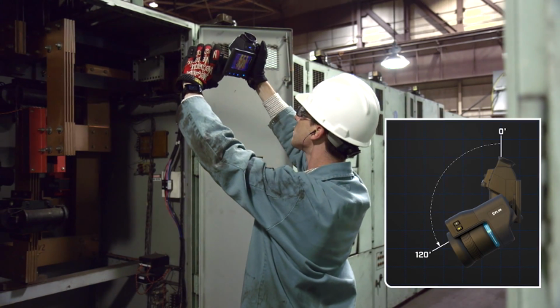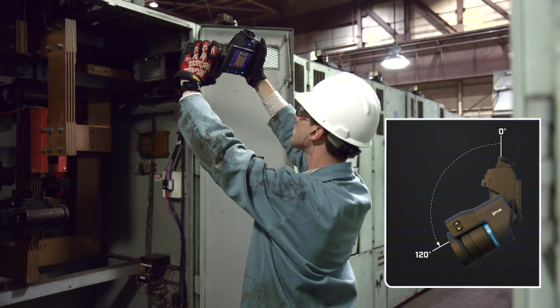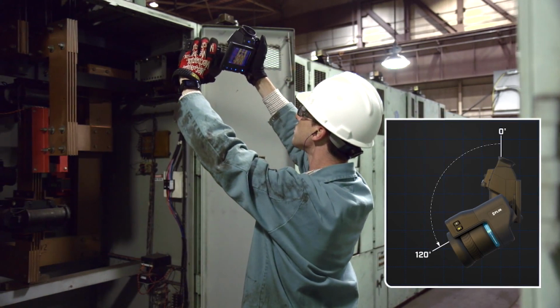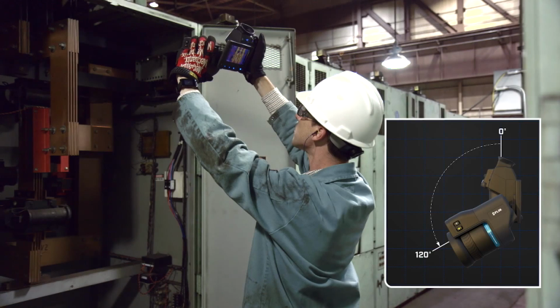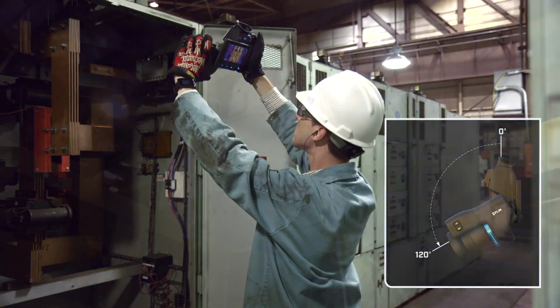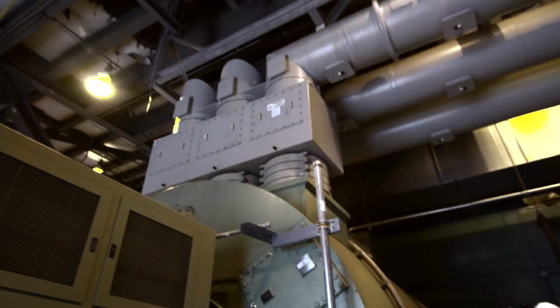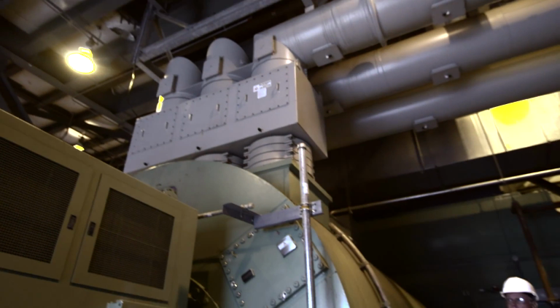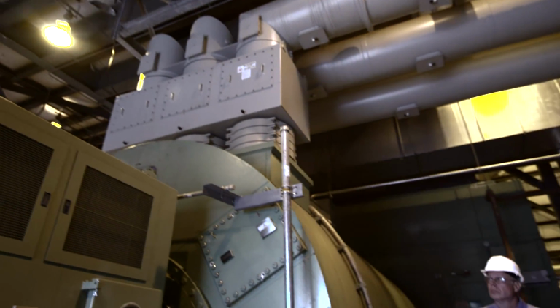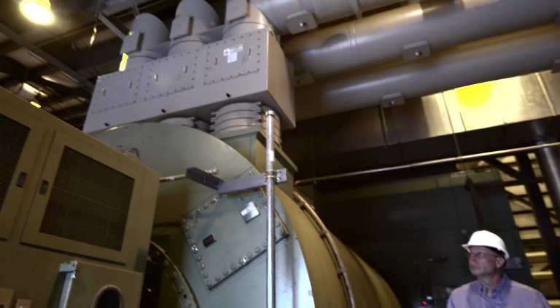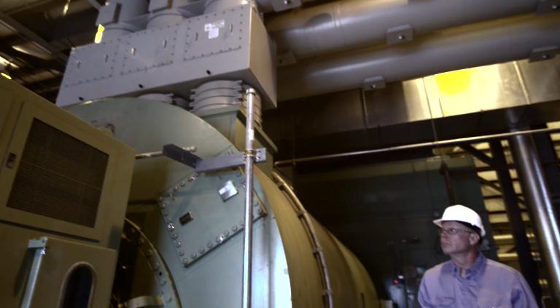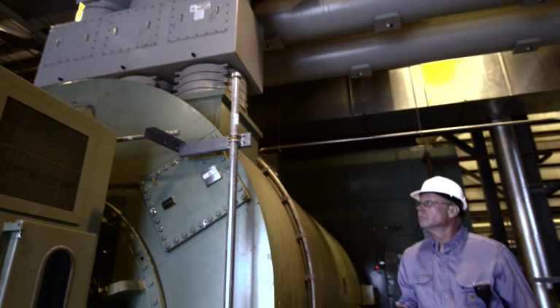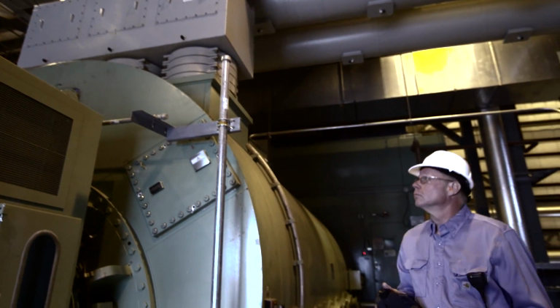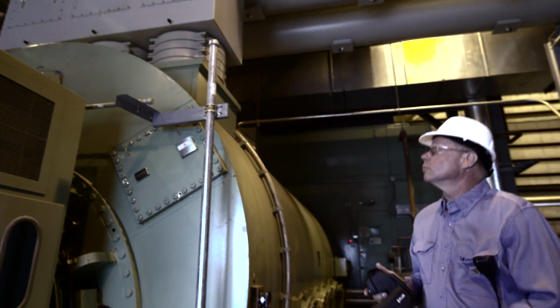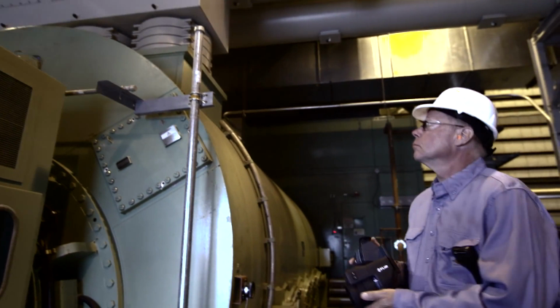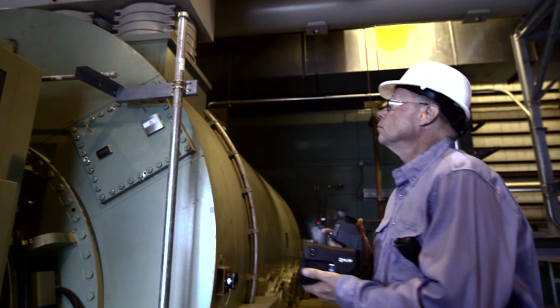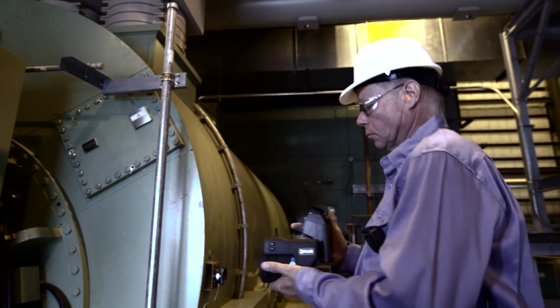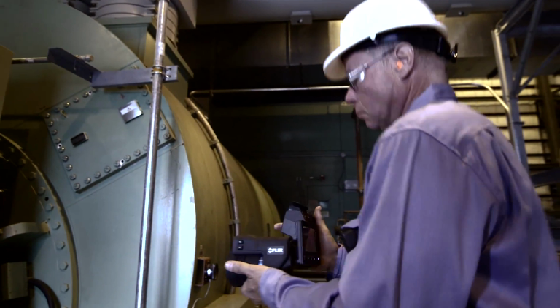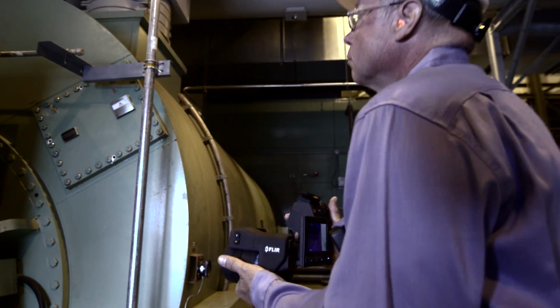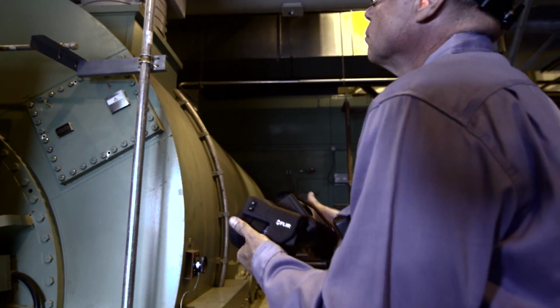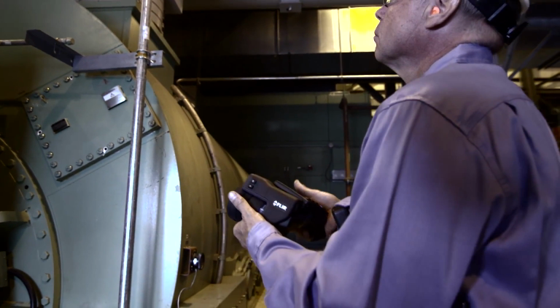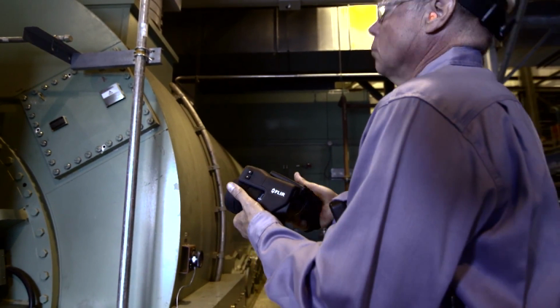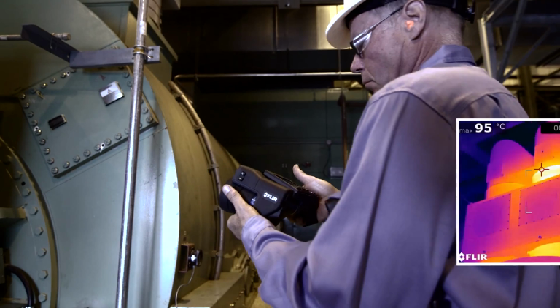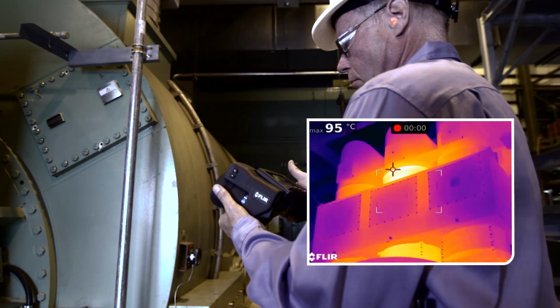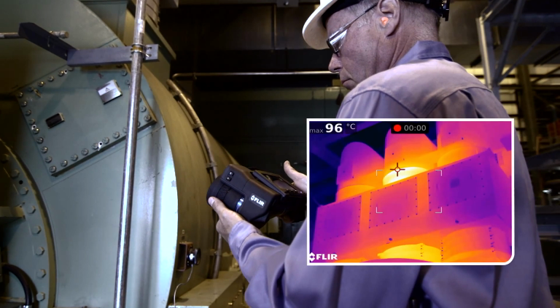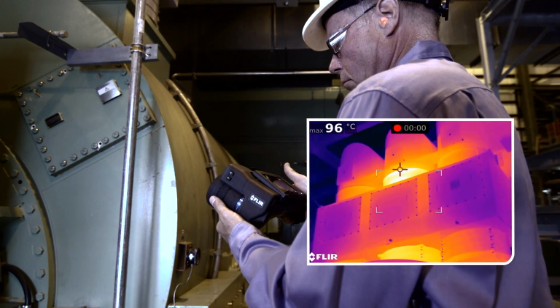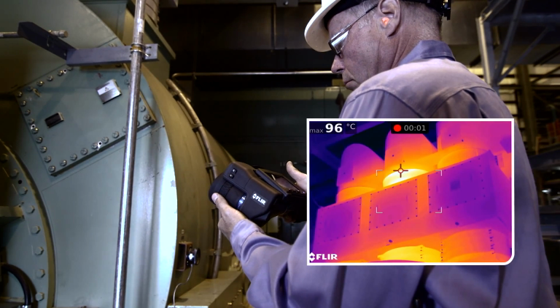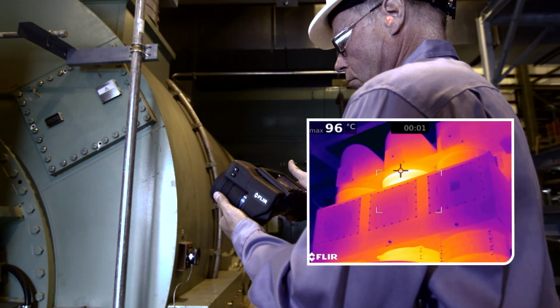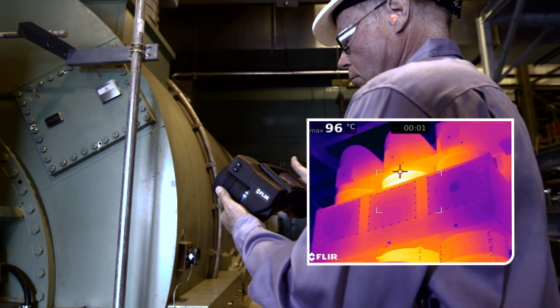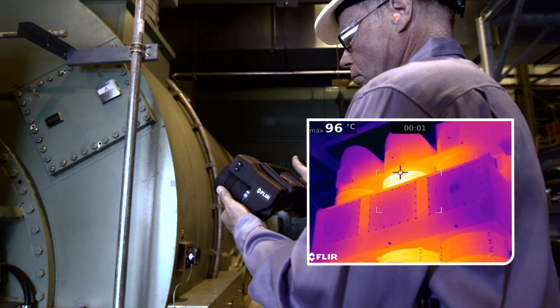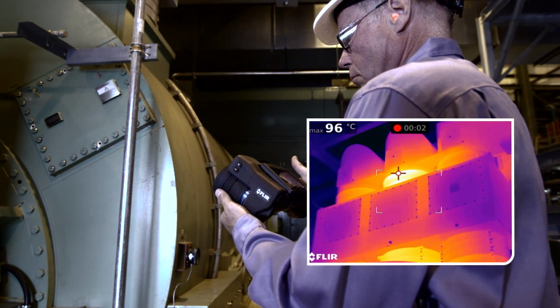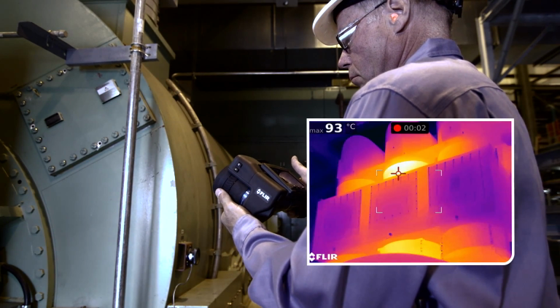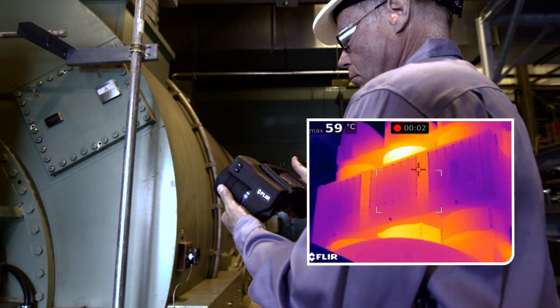The rotating optical block allows you to keep the display and viewfinder in a comfortable position while scanning overhead and from other tough angles, taking the strain out of a day full of intensive inspections.